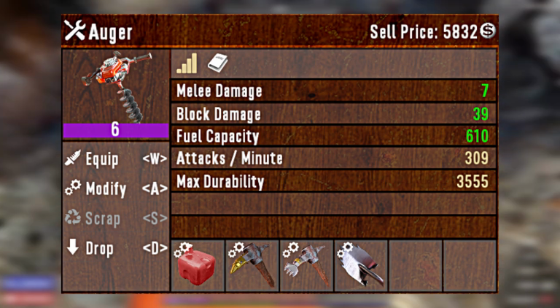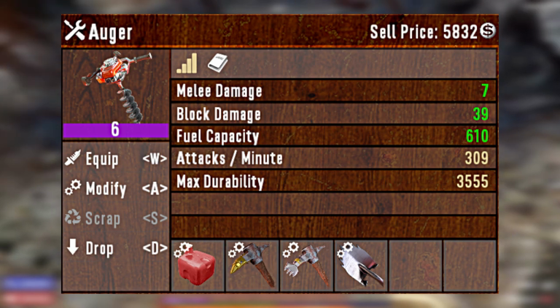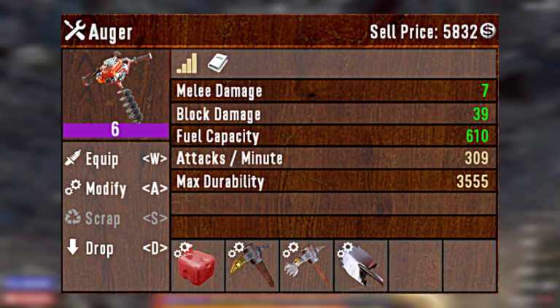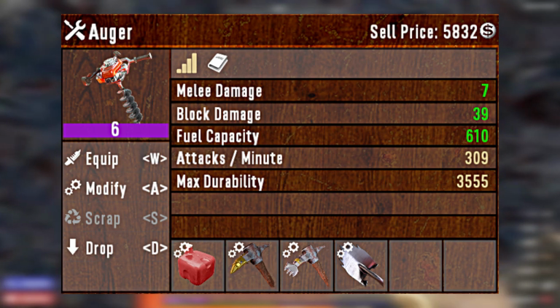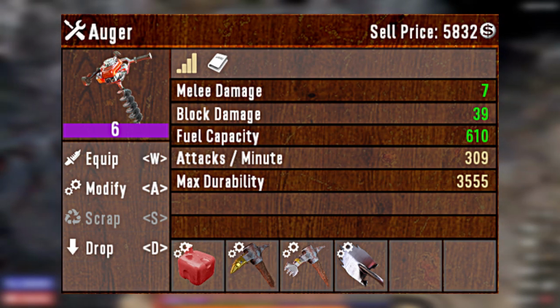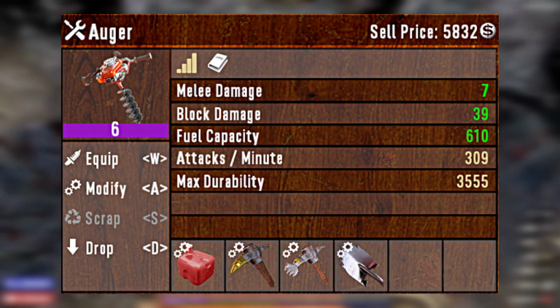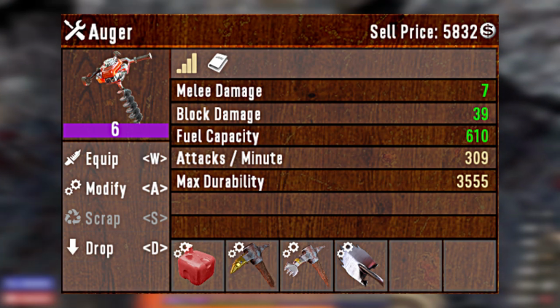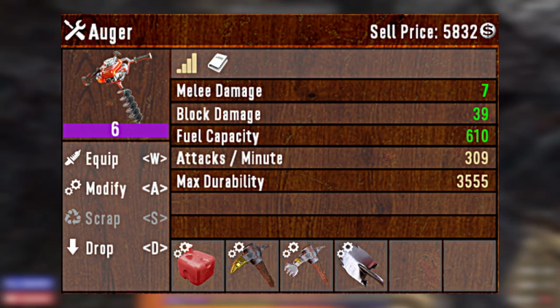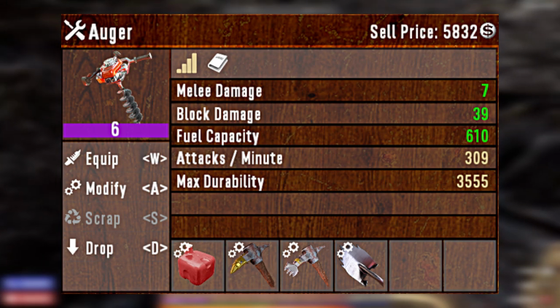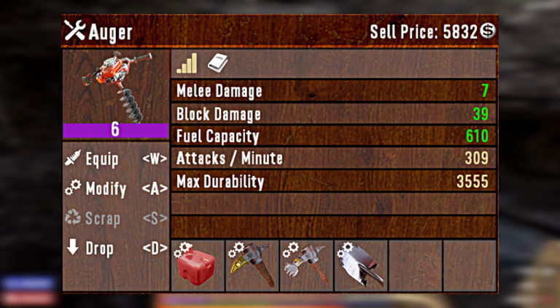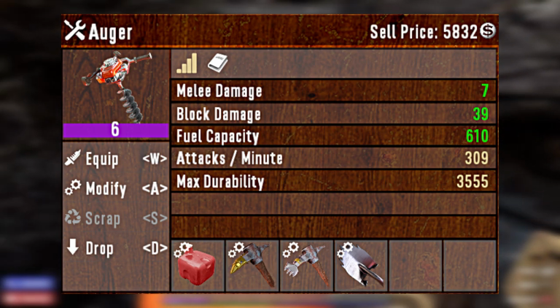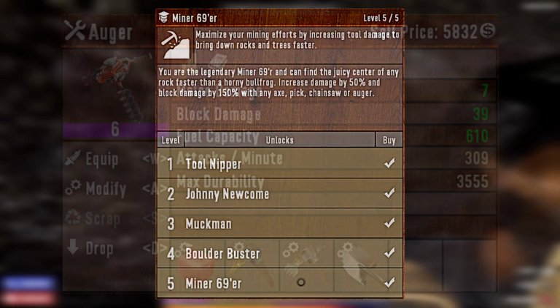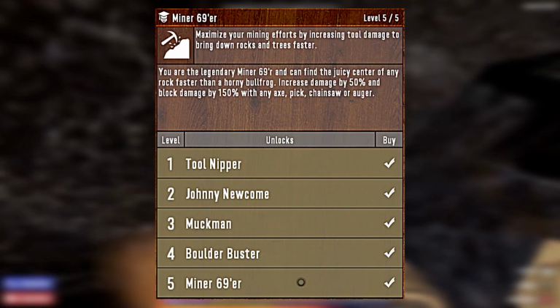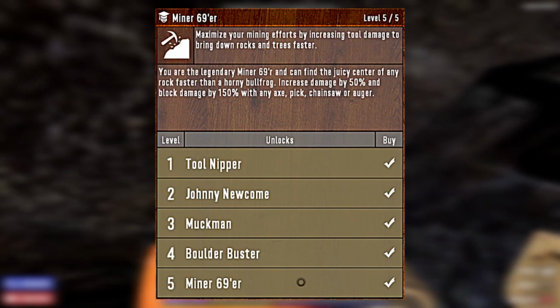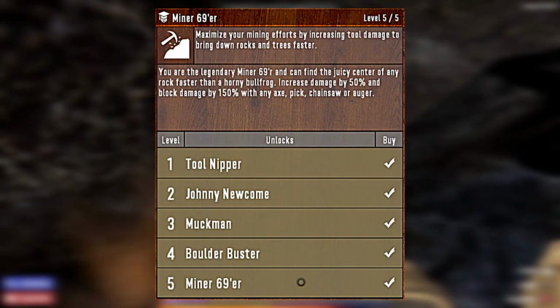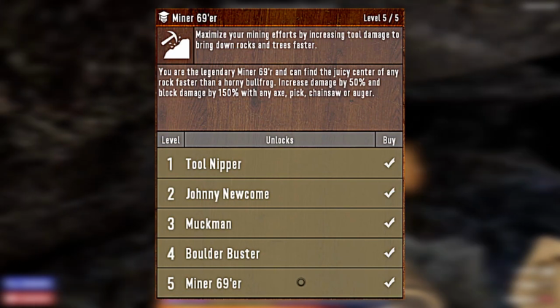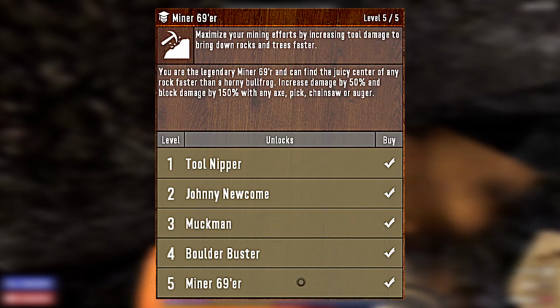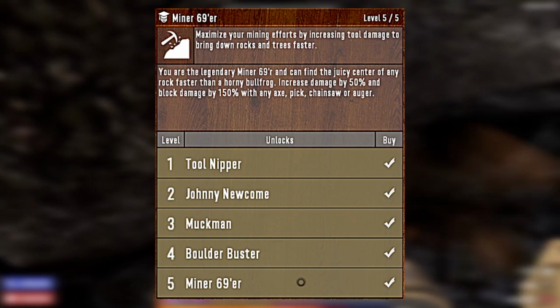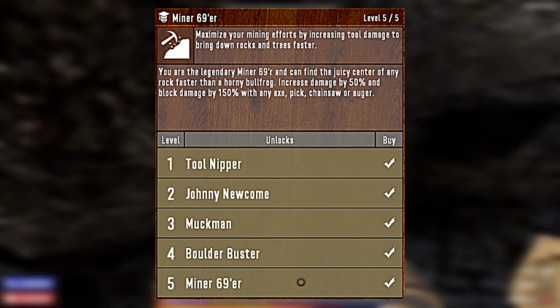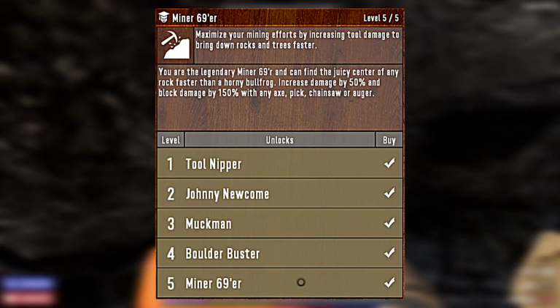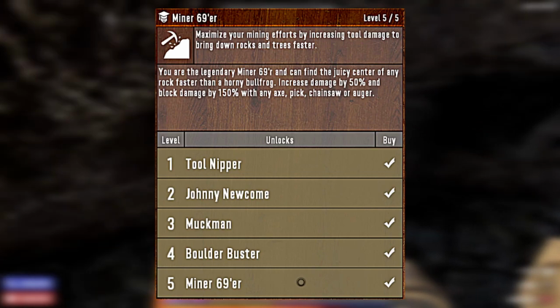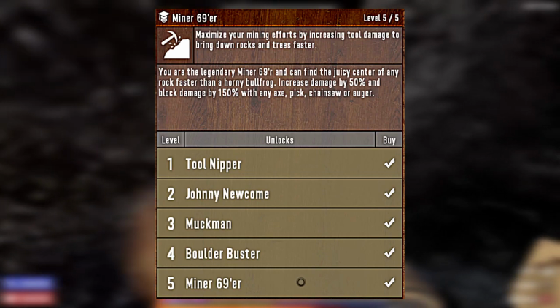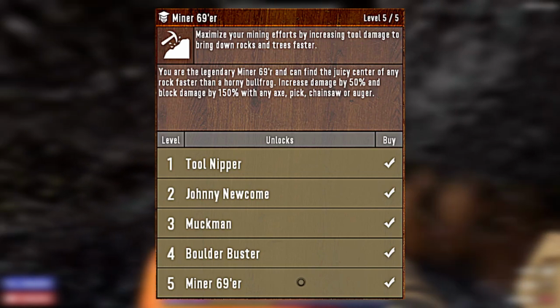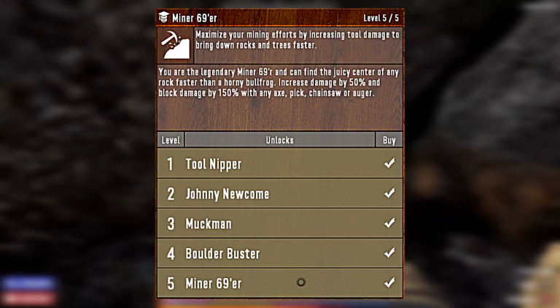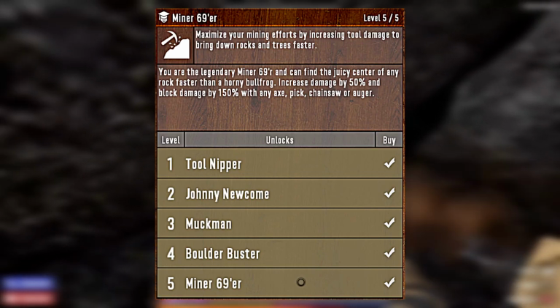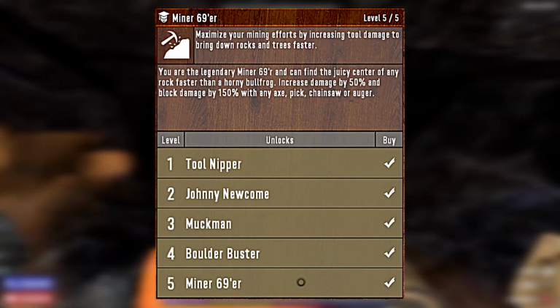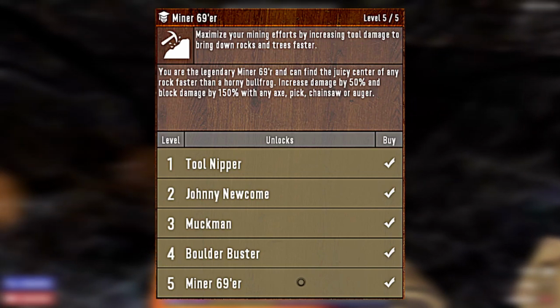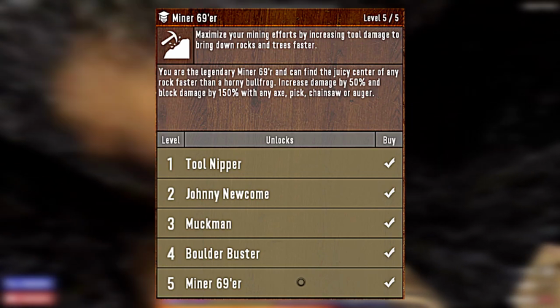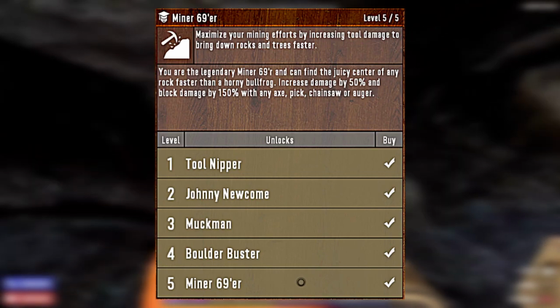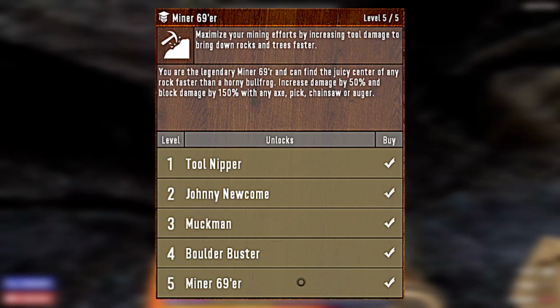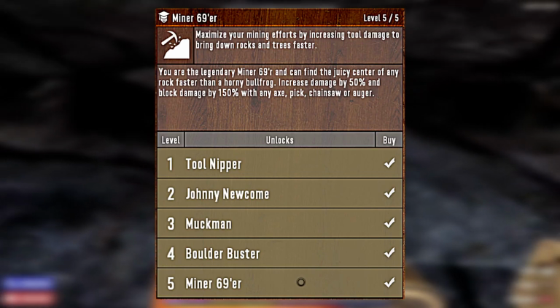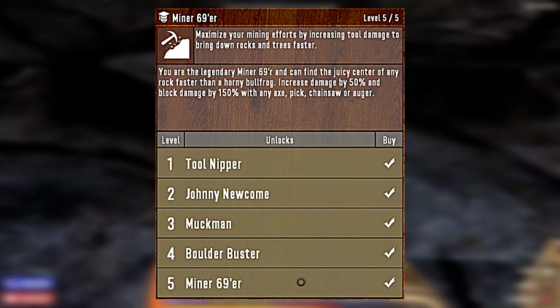And that's just the tool itself. Now, if we add on Miner 69er, your Augur will be dealing 150% block damage.